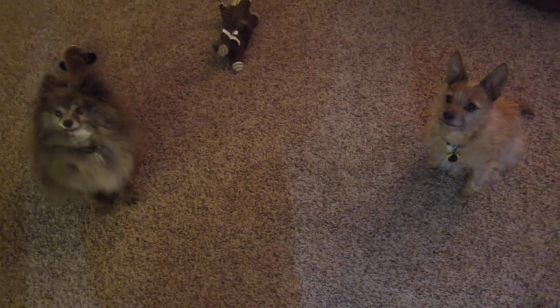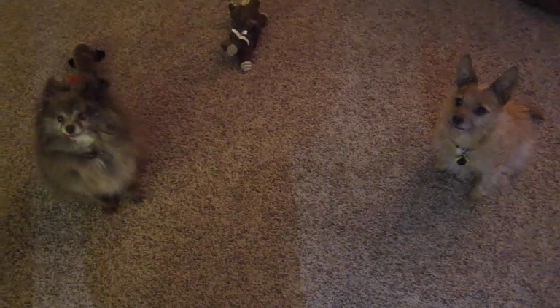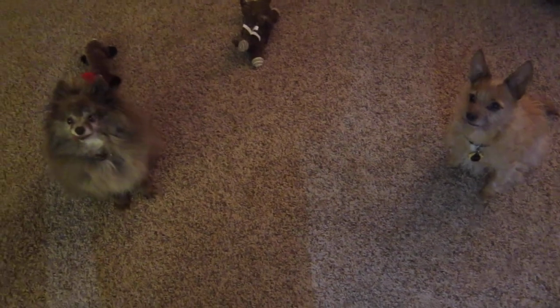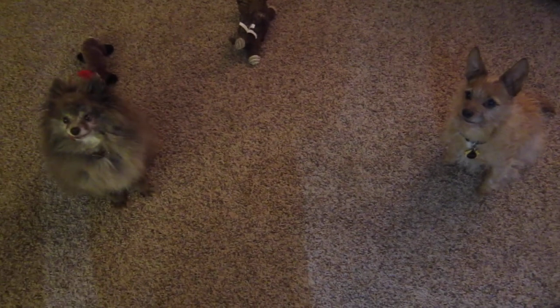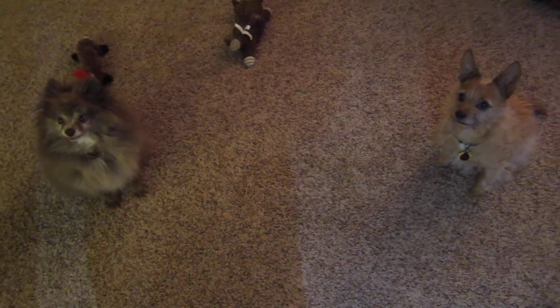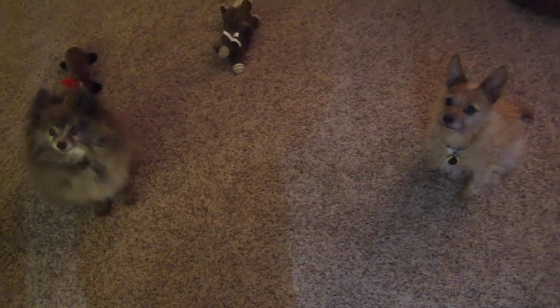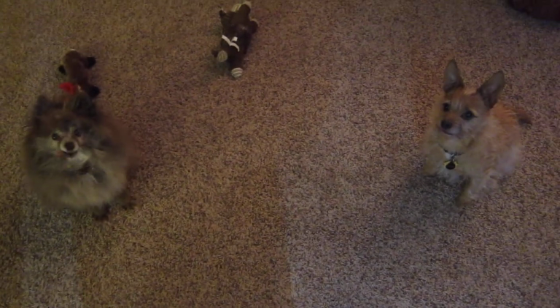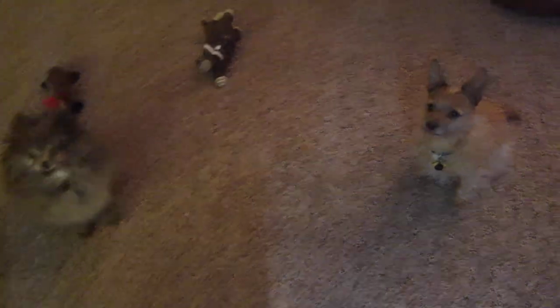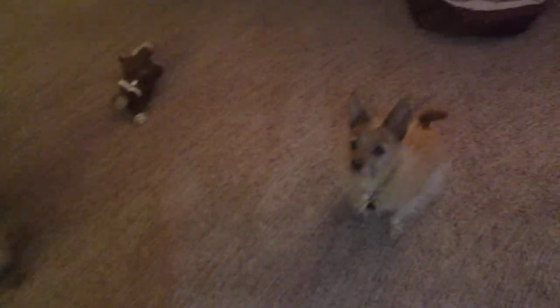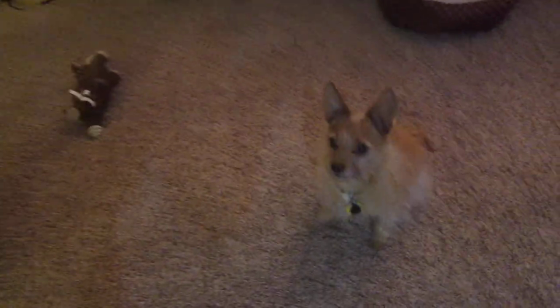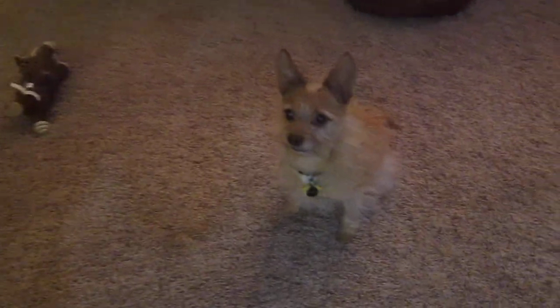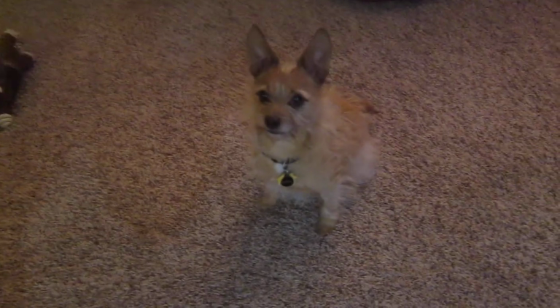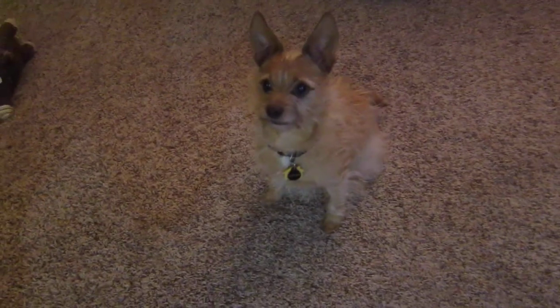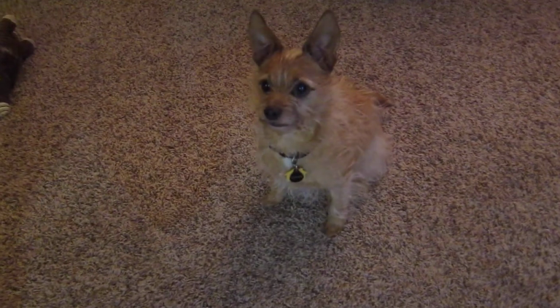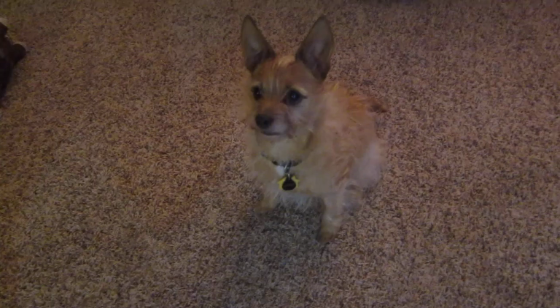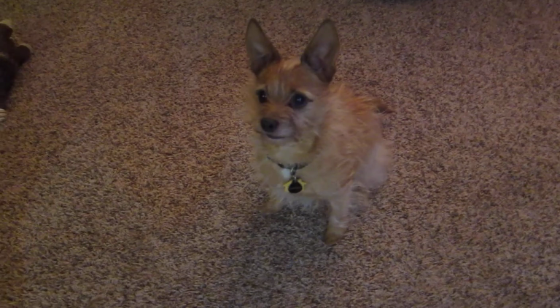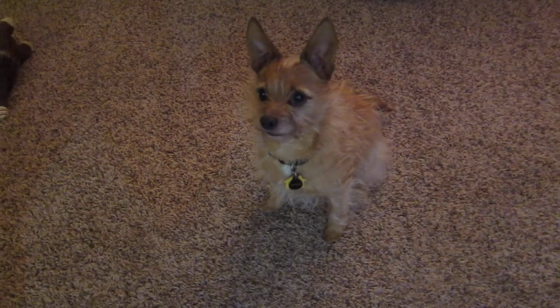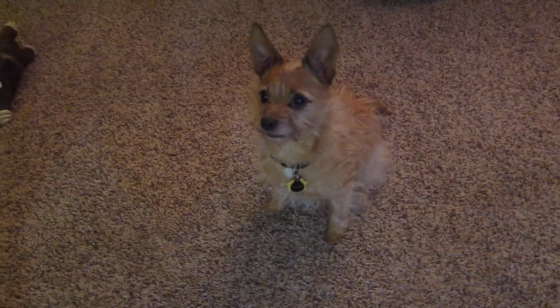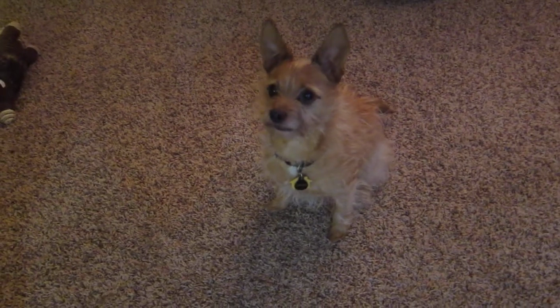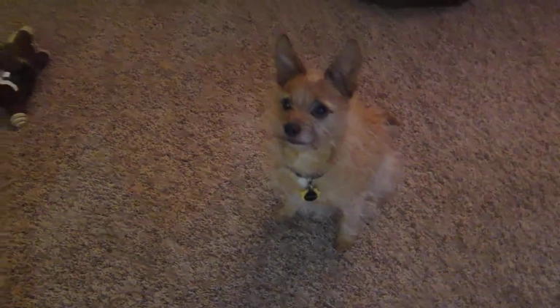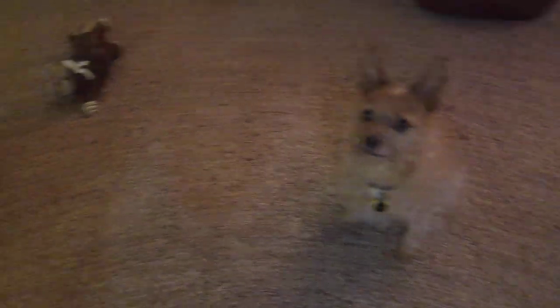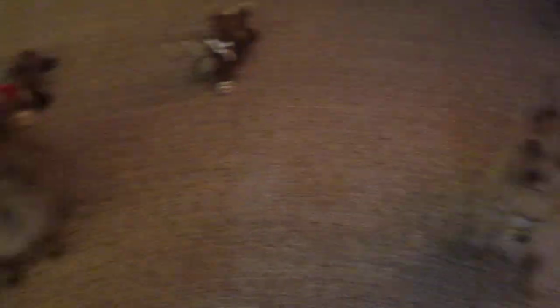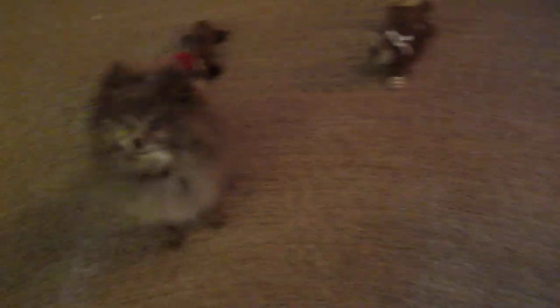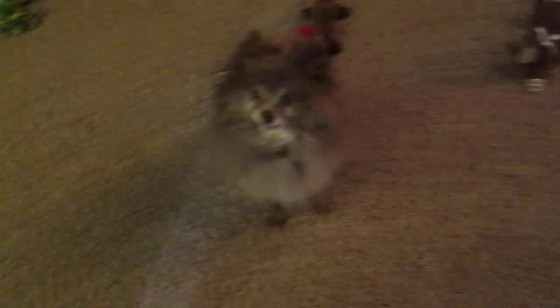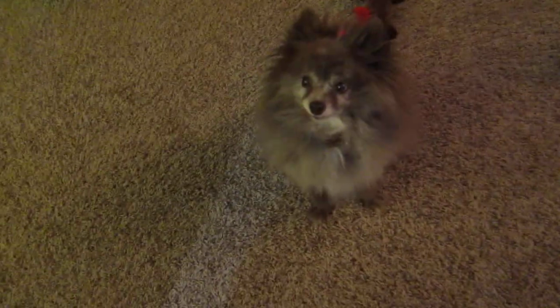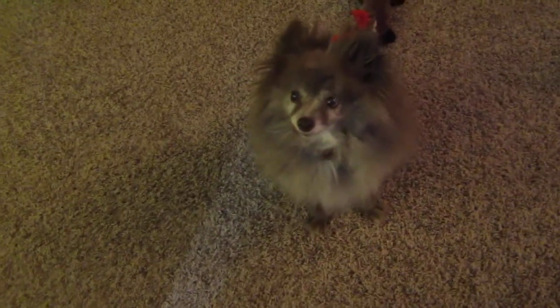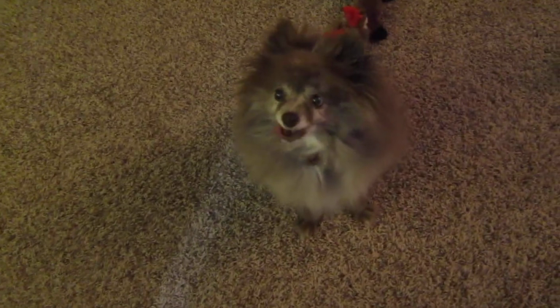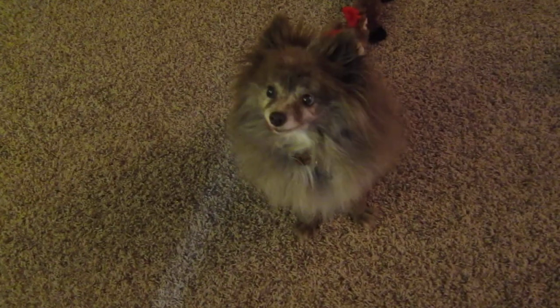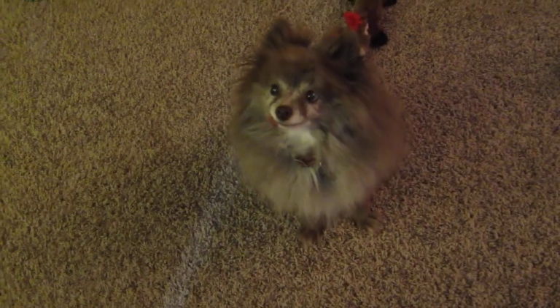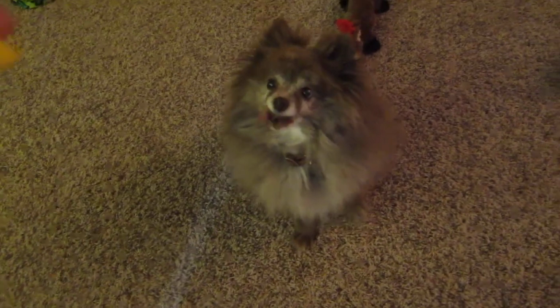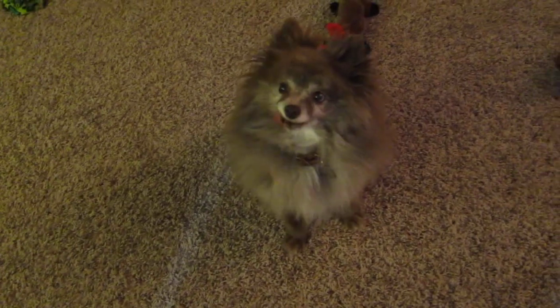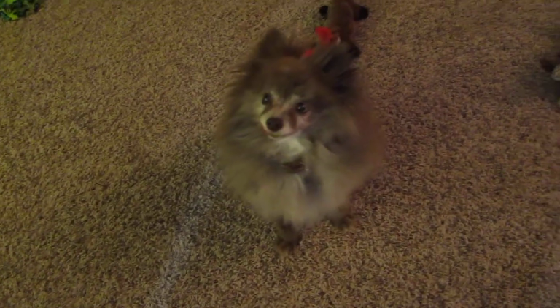Hi there. These are my two dogs. This is Kipper — he's a Yorkie Chihuahua. And this is Hope, and she's a Pomeranian.